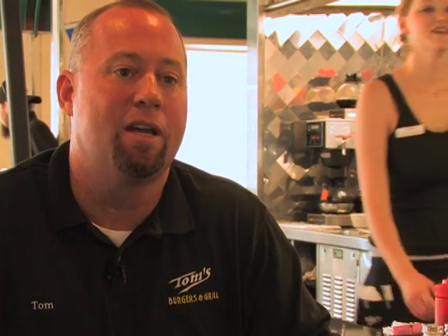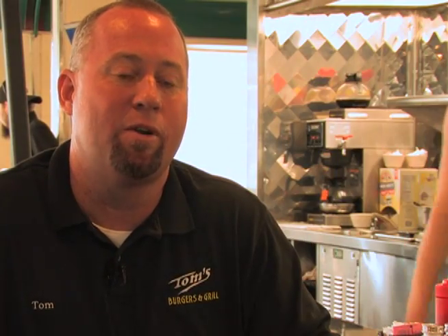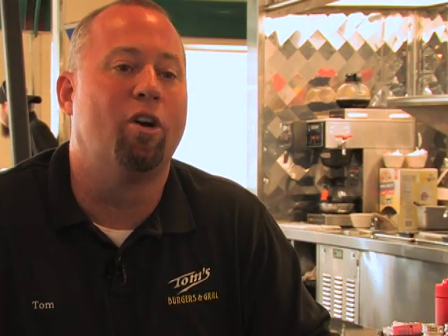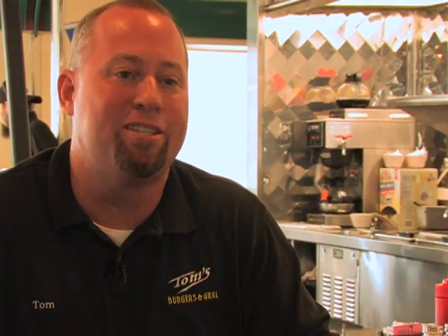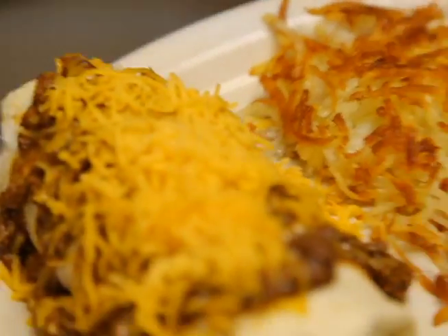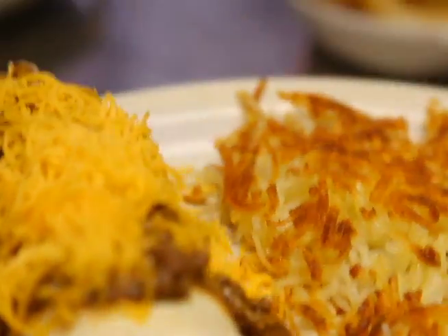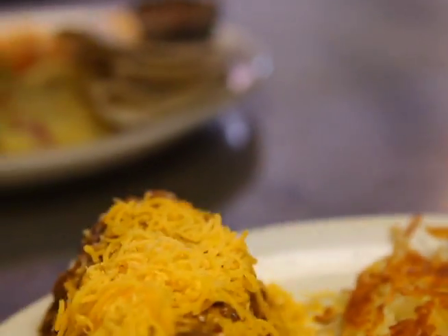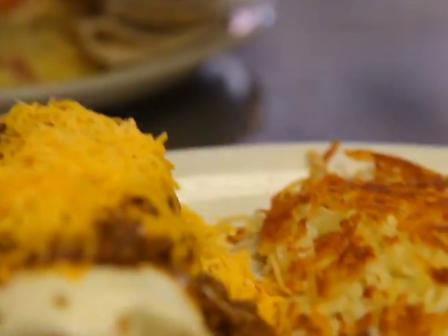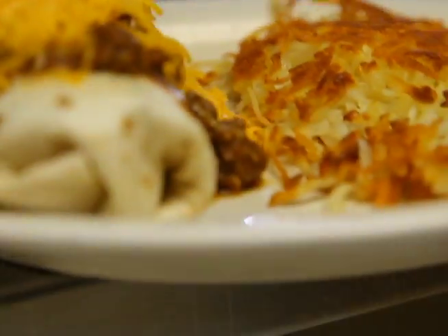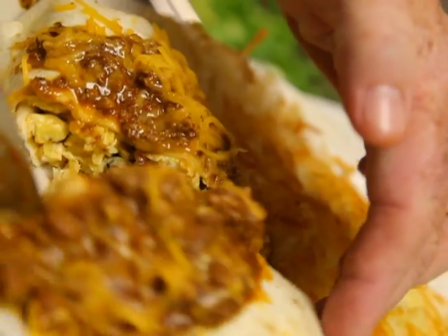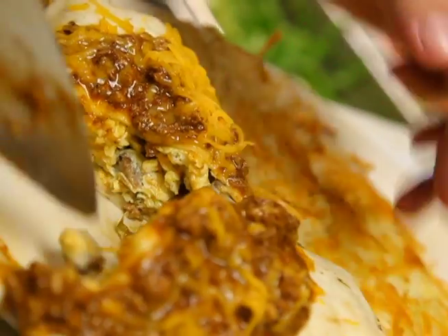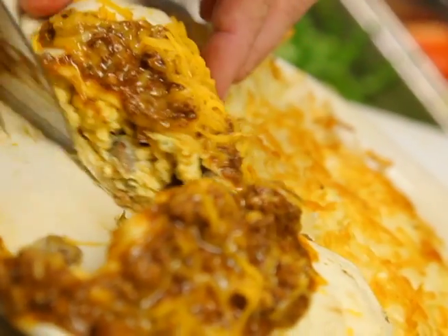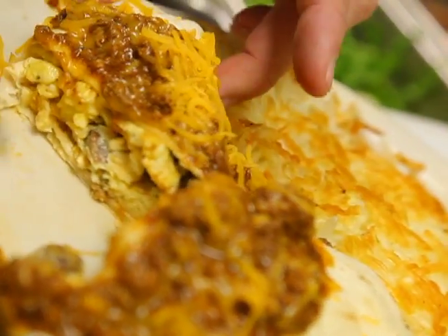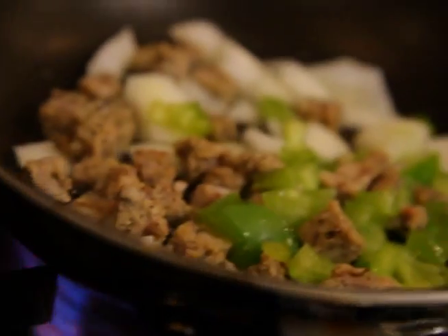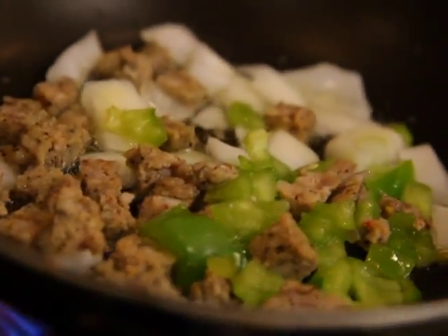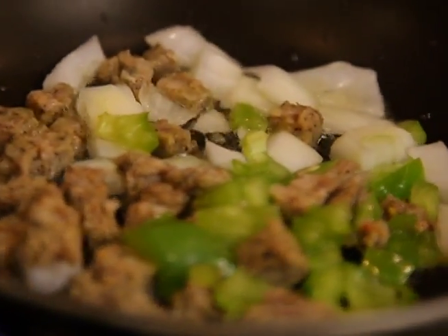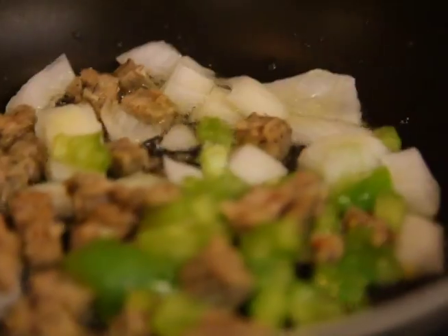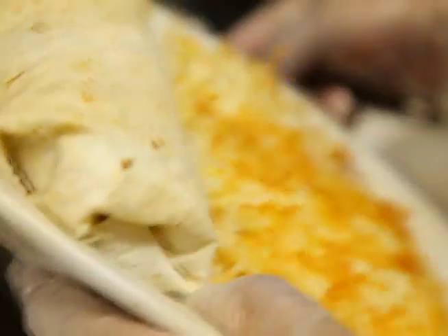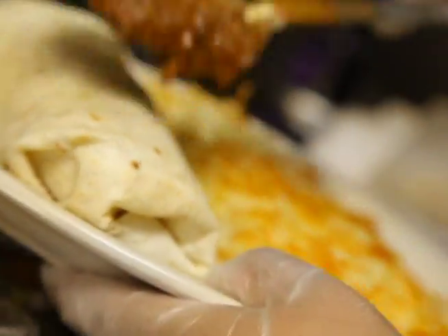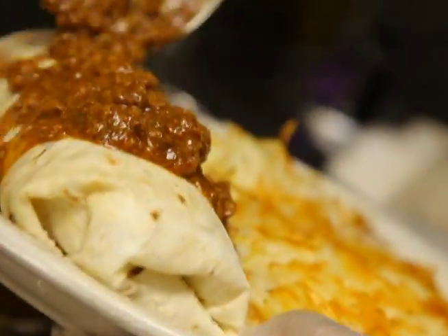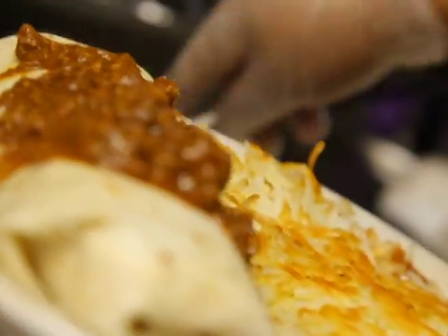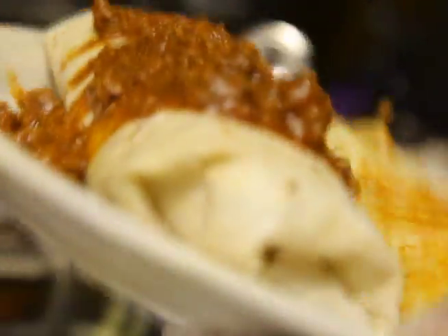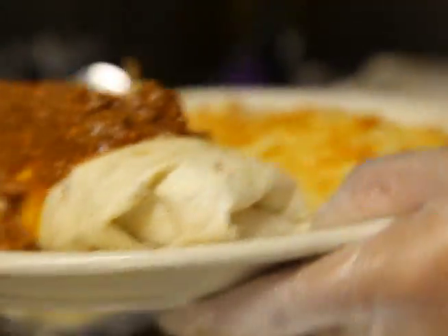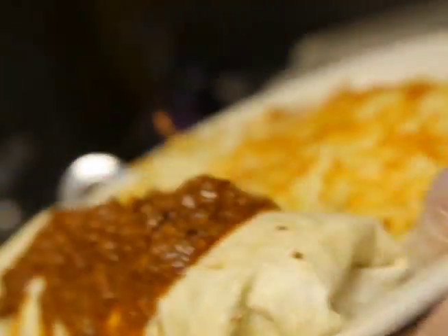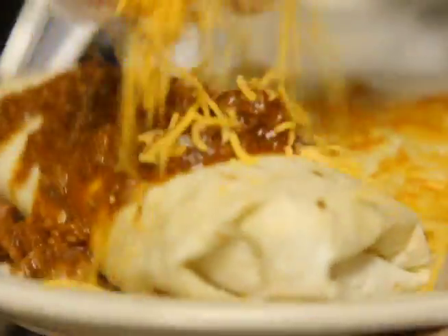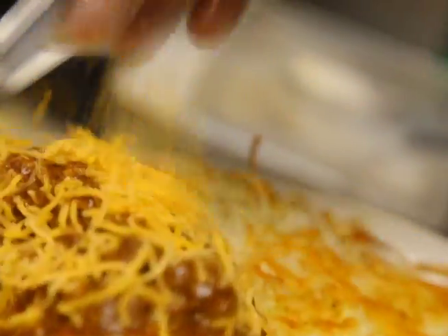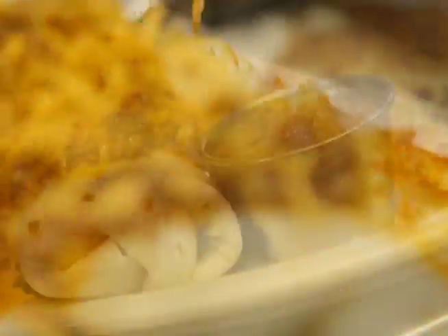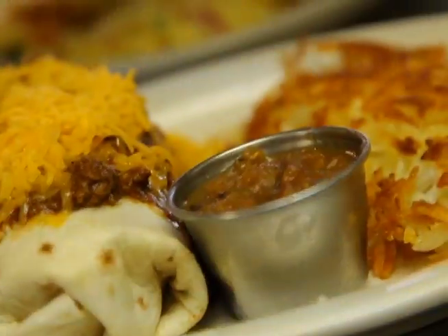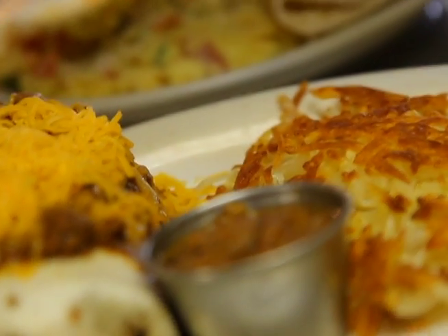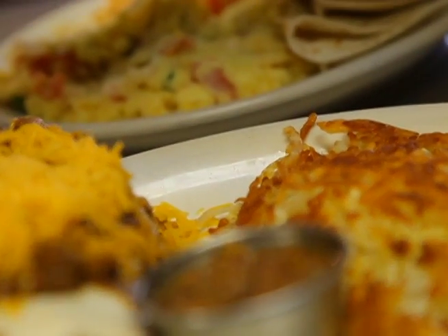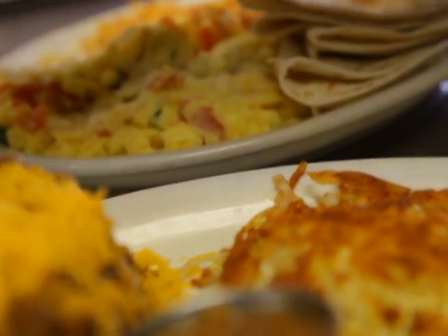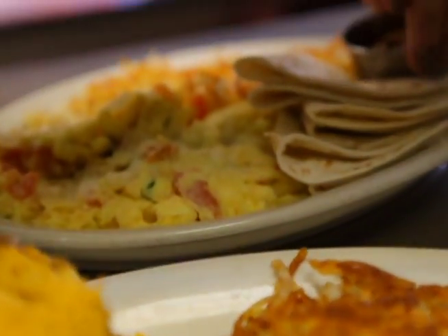Migas is served with a side of salsa and hash browns and our homemade salsa. Our Texas Burrito is made with eggs, sausage, bell peppers, and onions, topped with our homemade chili and cheese, served with a side of salsa and hash browns. It's all about amazing taste combinations.